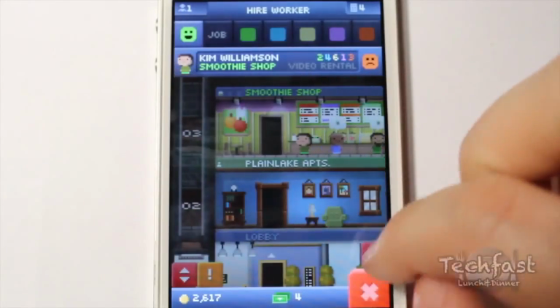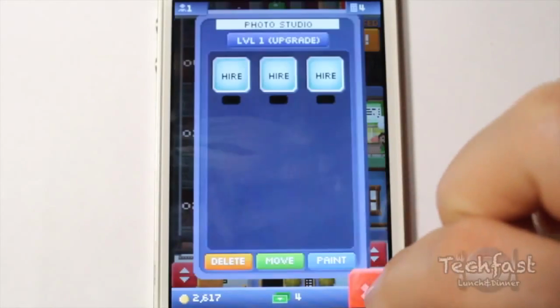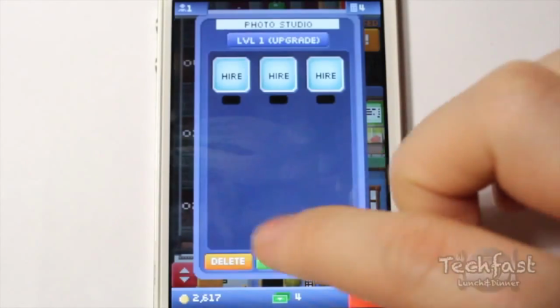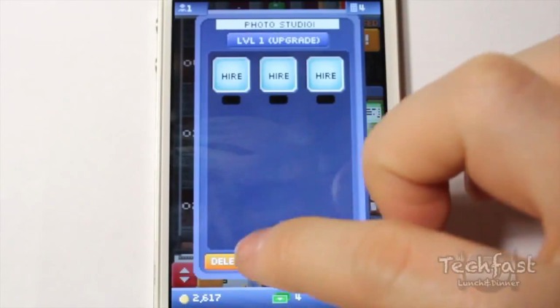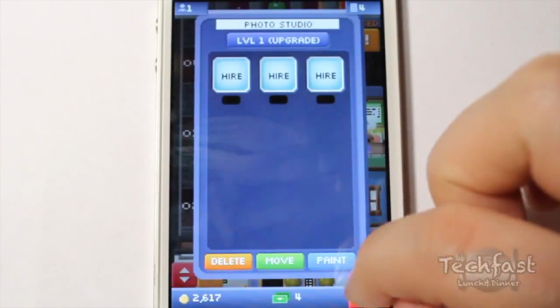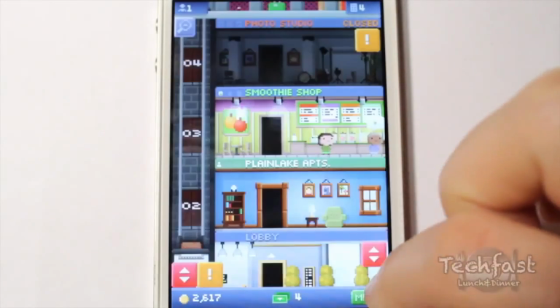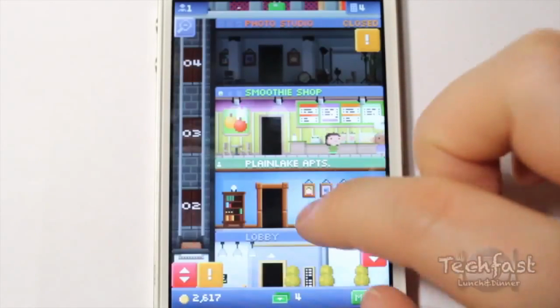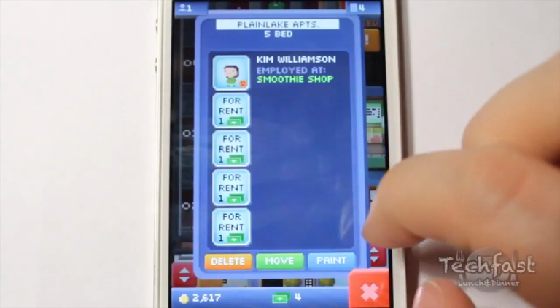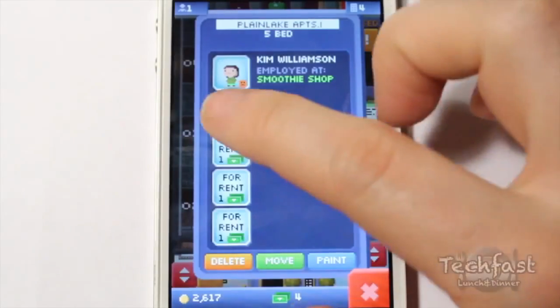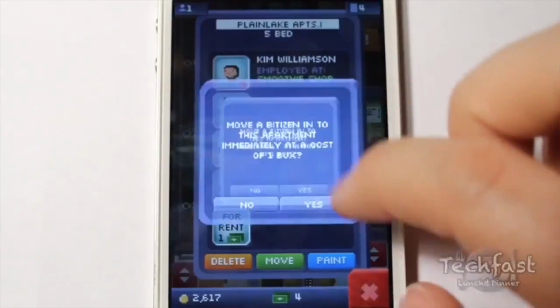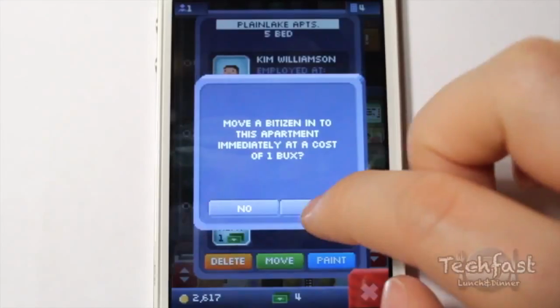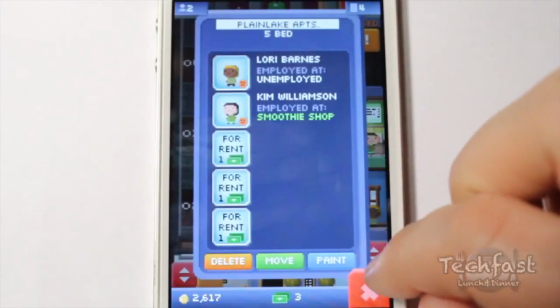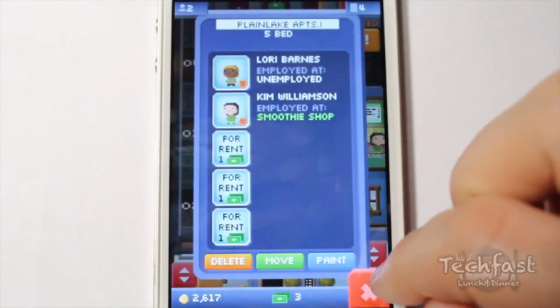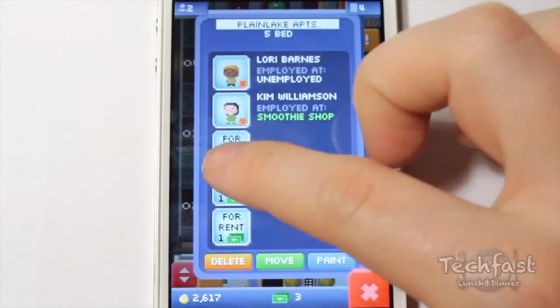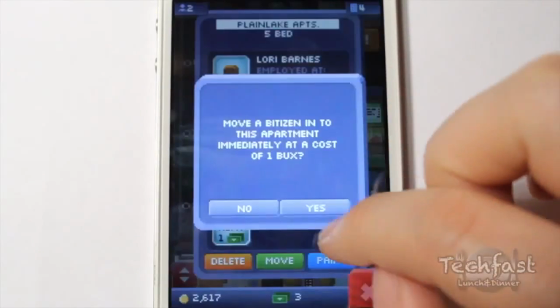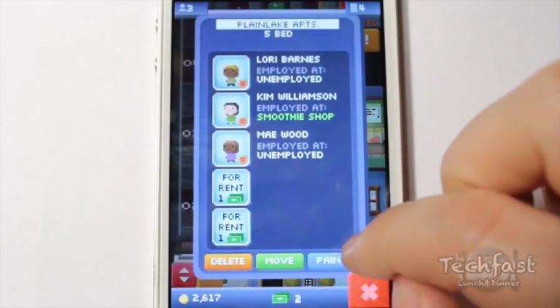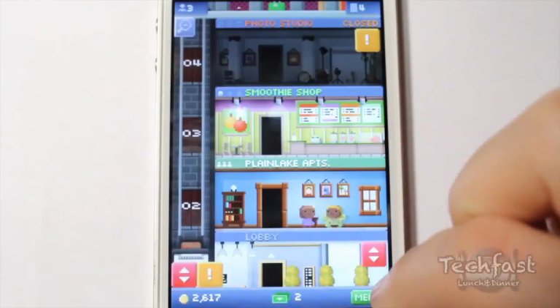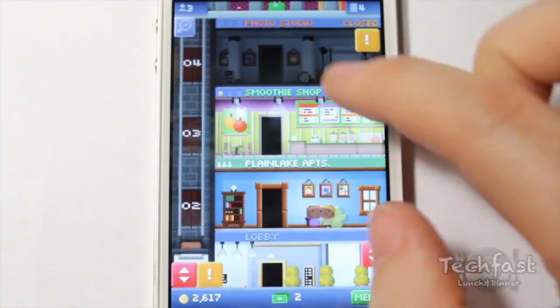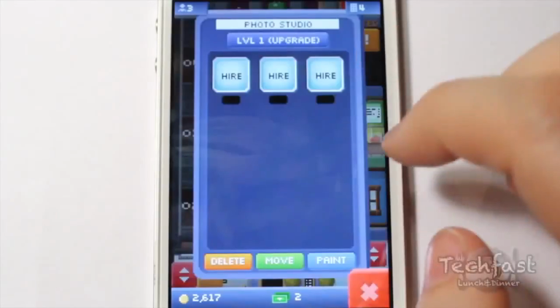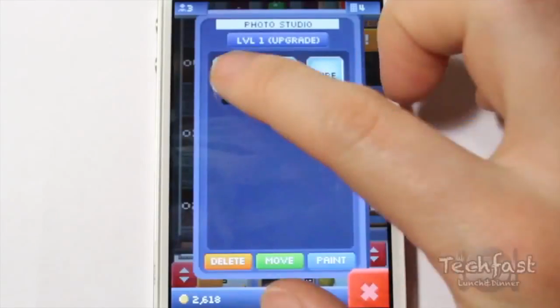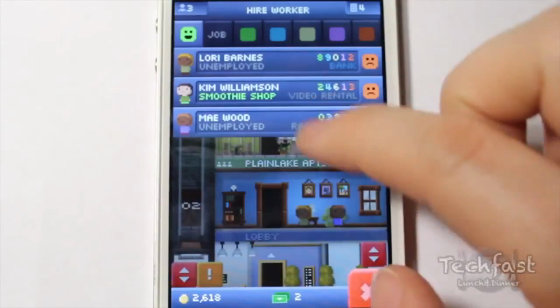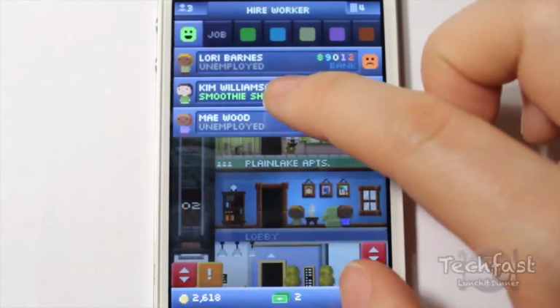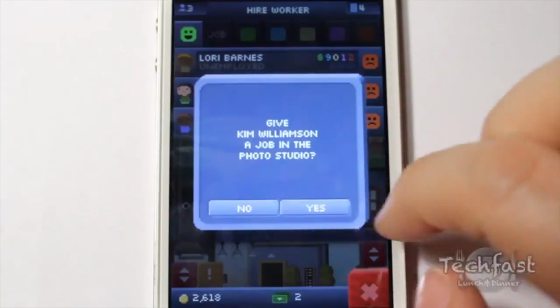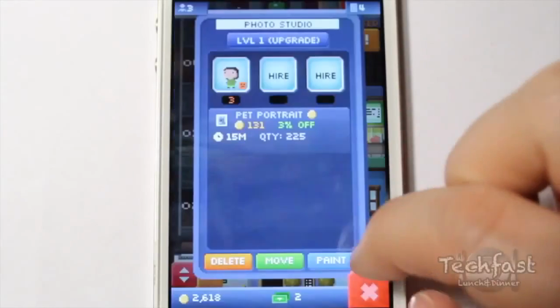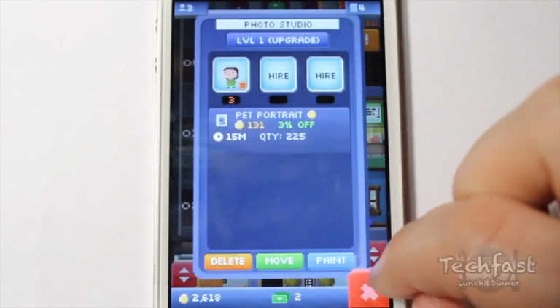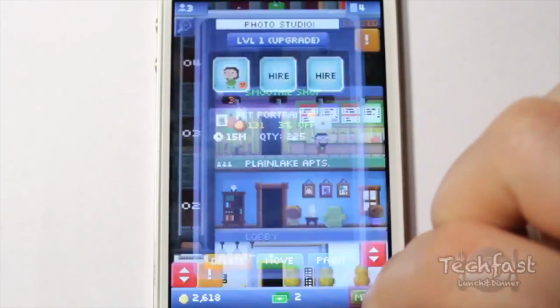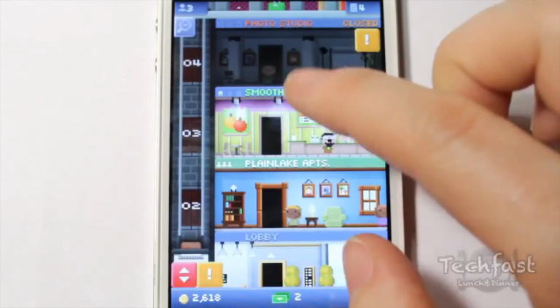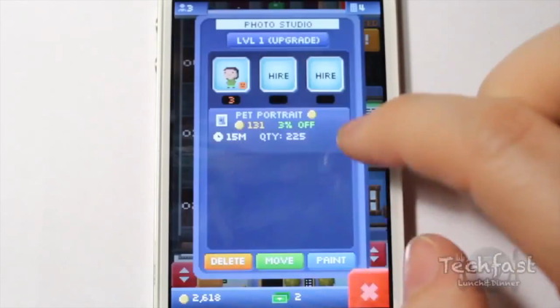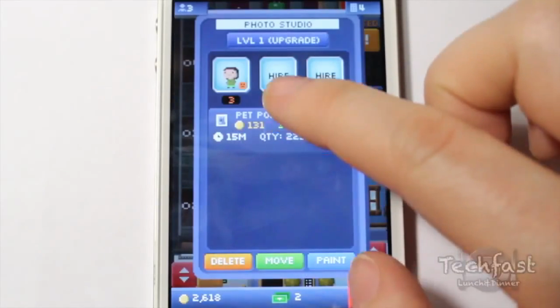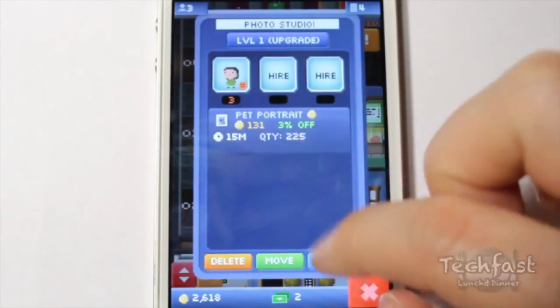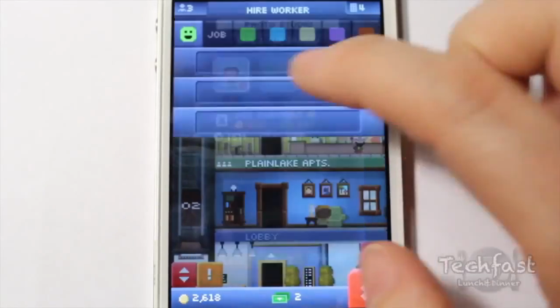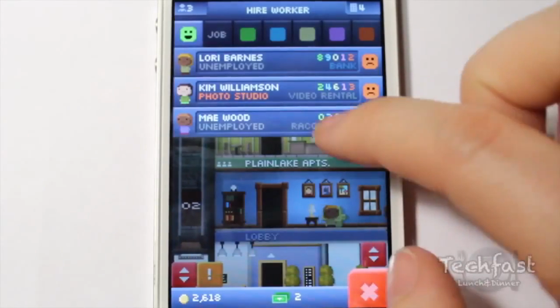Tiny Tower is a Farmville-like game. You control a tower and the people in it — upgrade your tower, add stores, and employ tenants to make your tower the best it can be. This app is free, so totally worth a look. But warning, it's highly addictive.